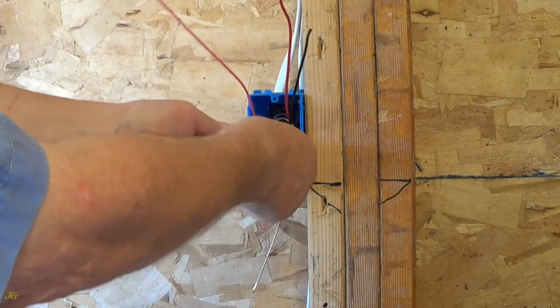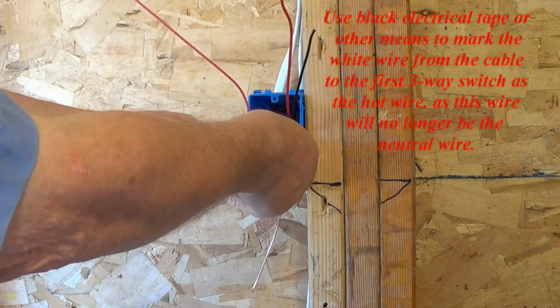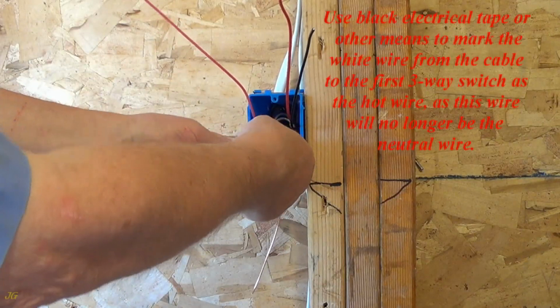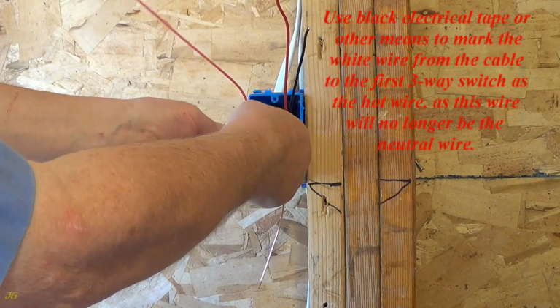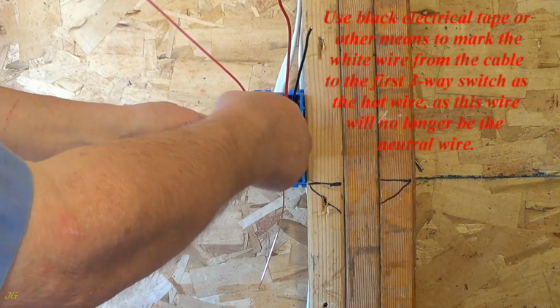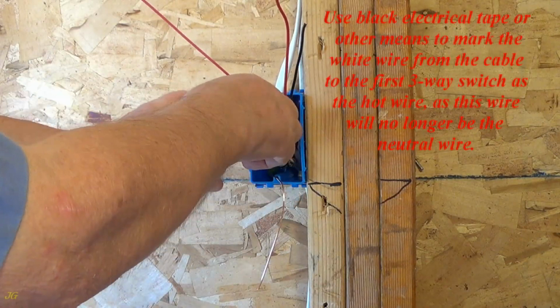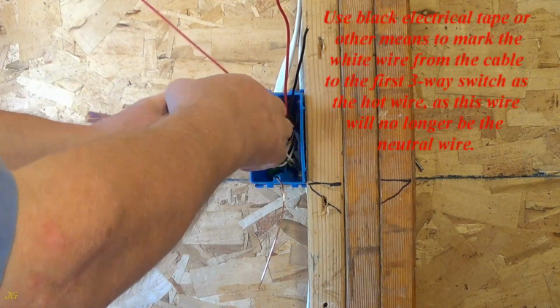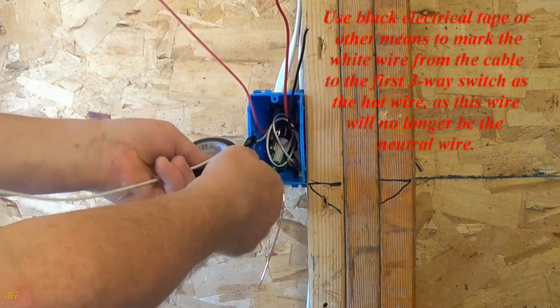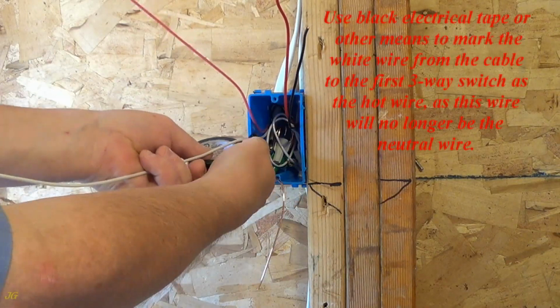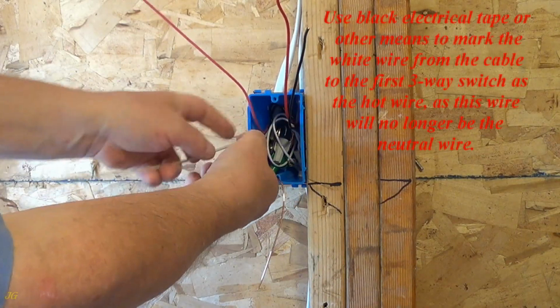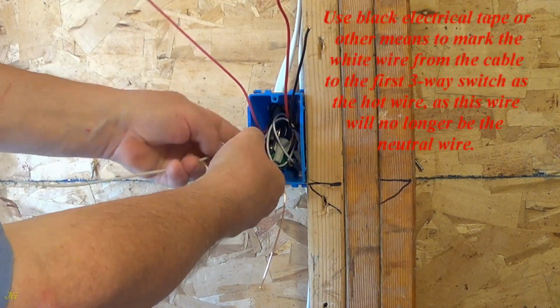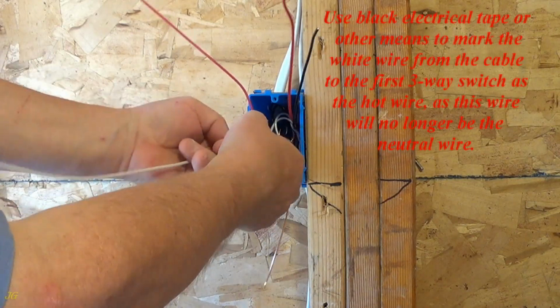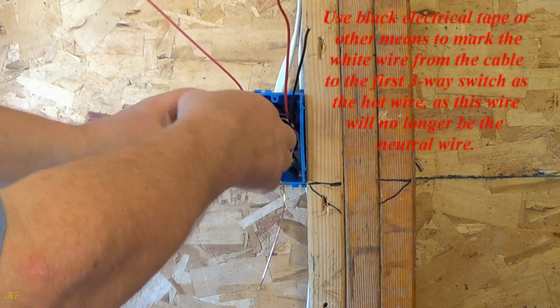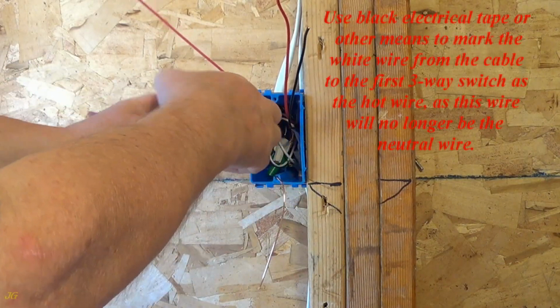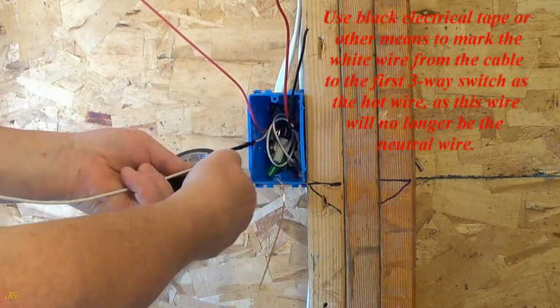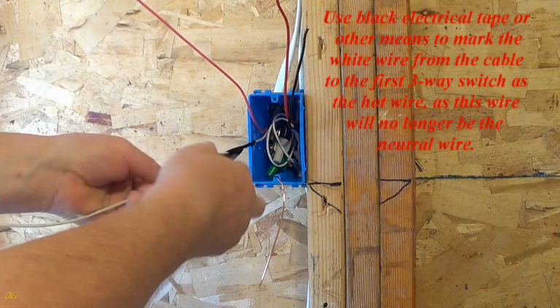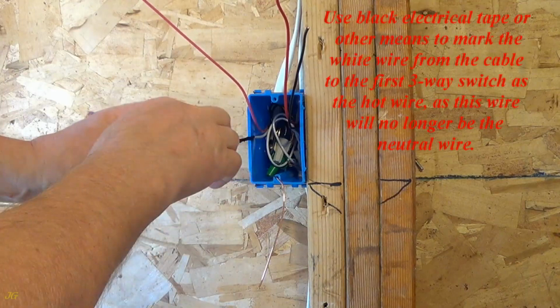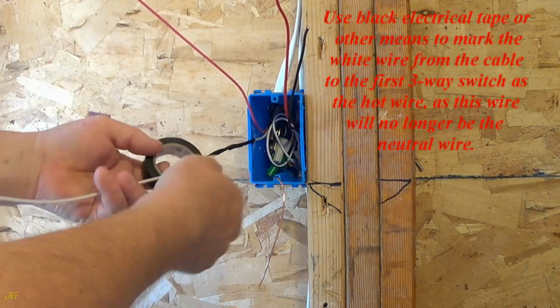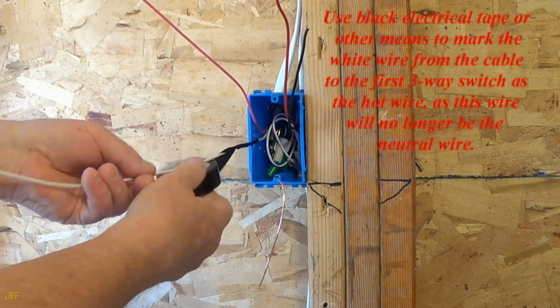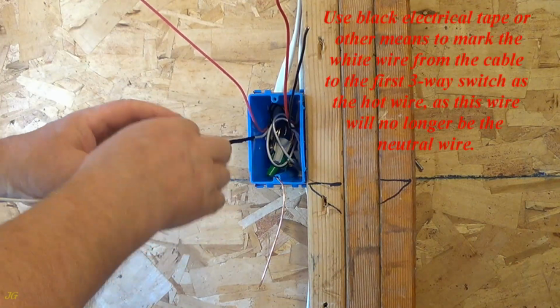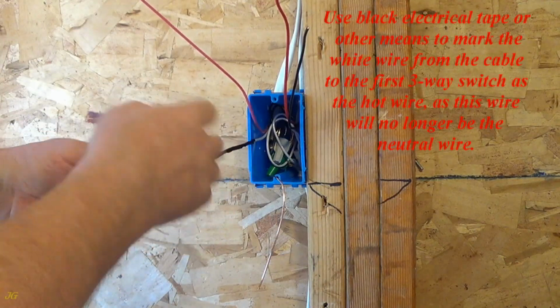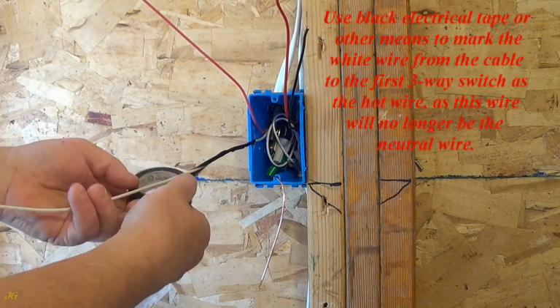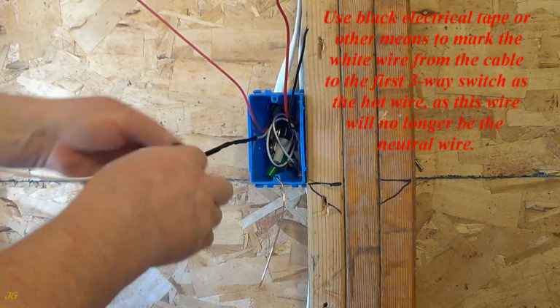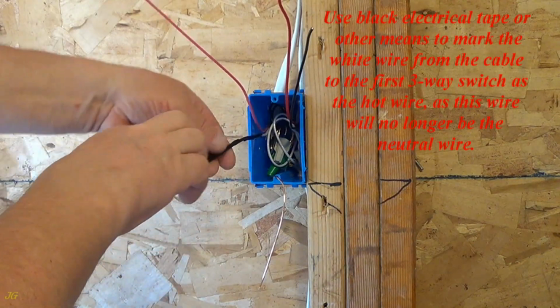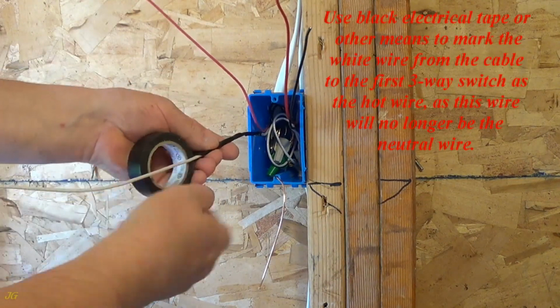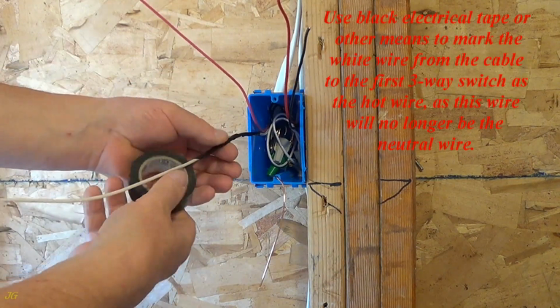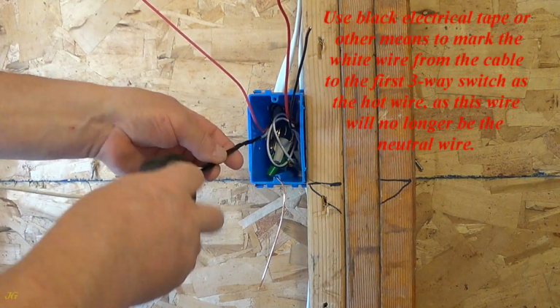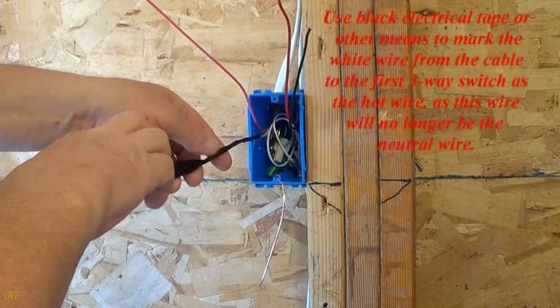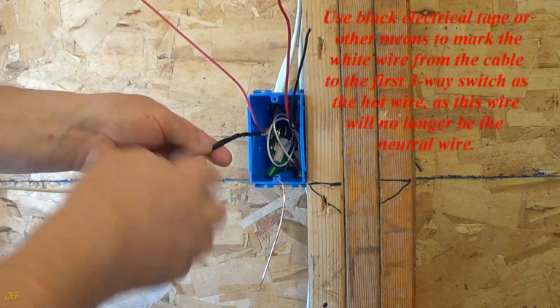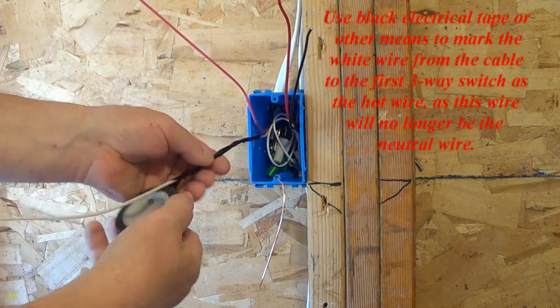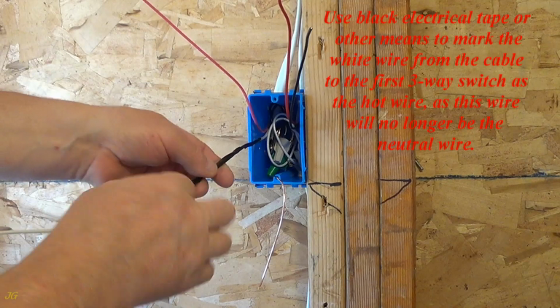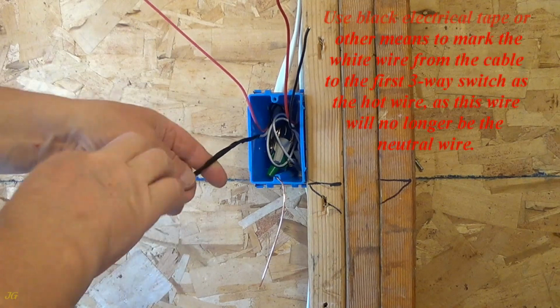Use black electrical tape or other means to mark the white wire from the cable to the first three-way switch as the hot wire, as this wire will no longer be the neutral wire.